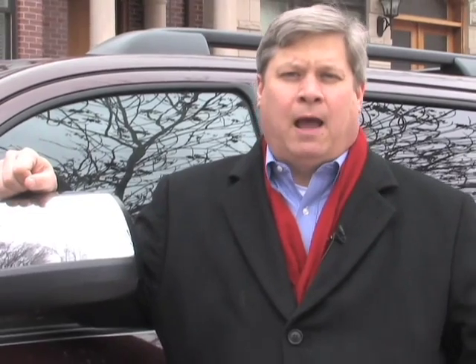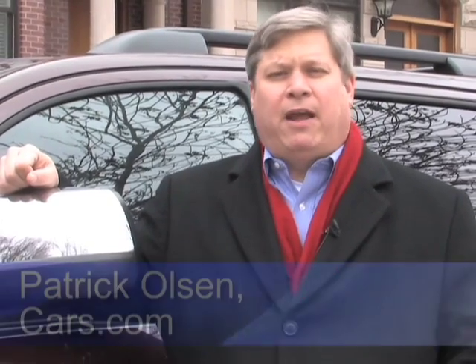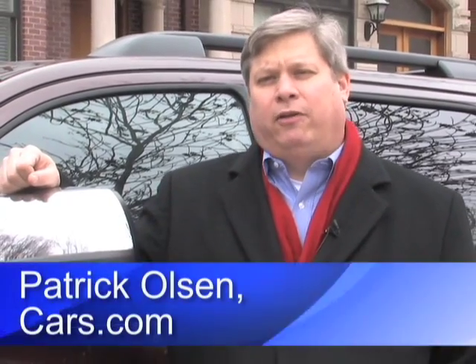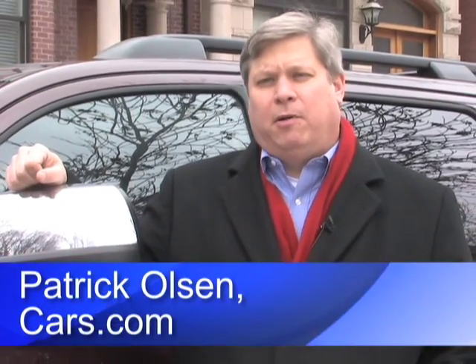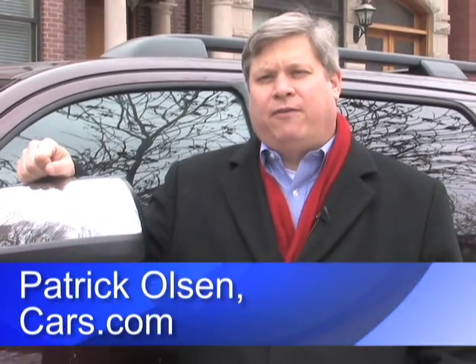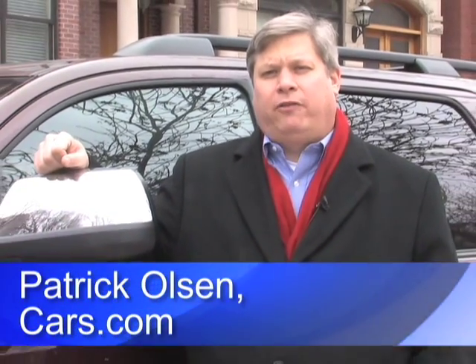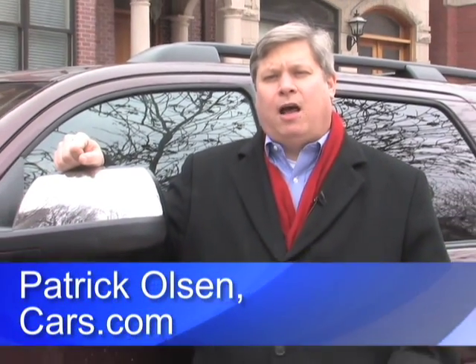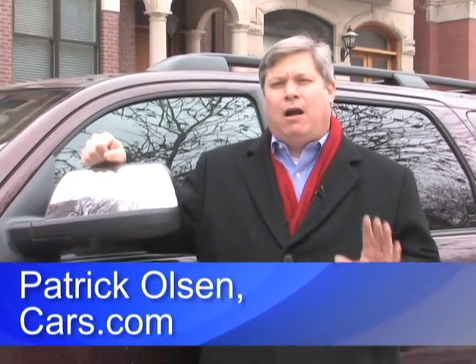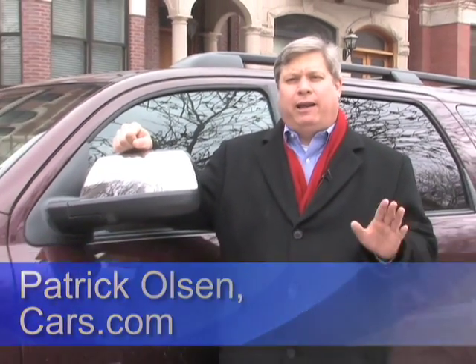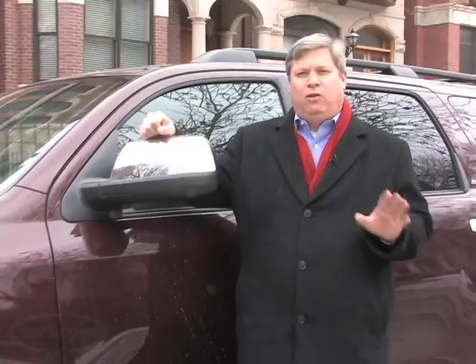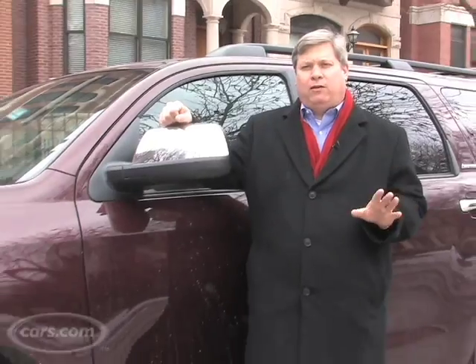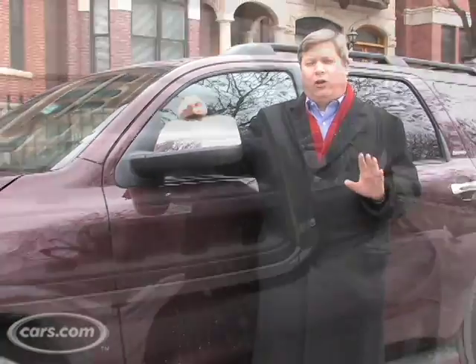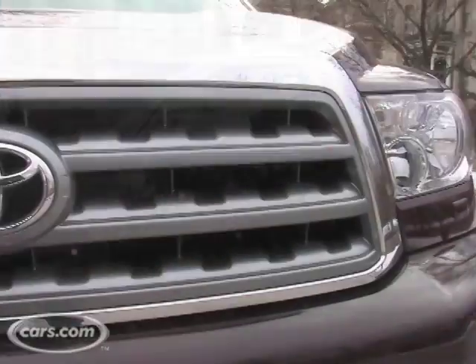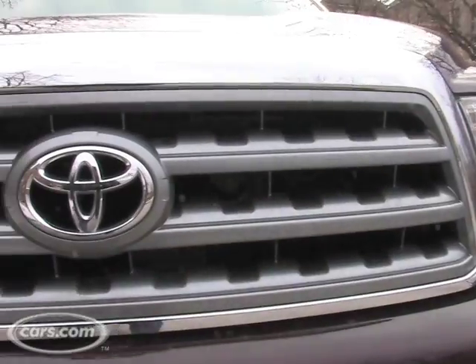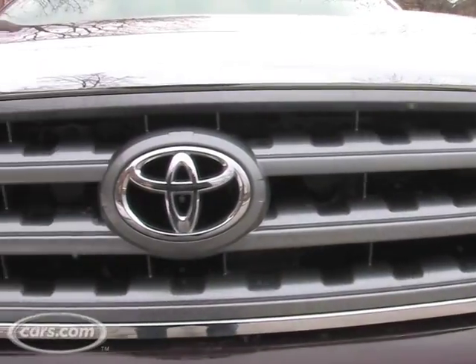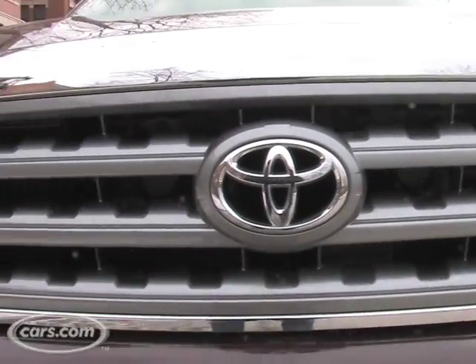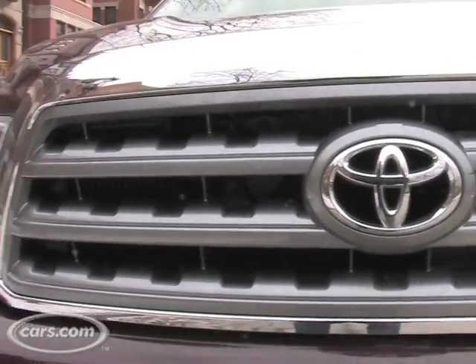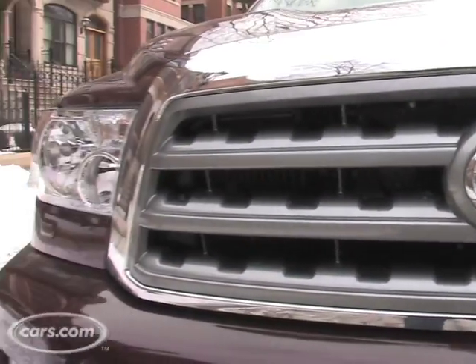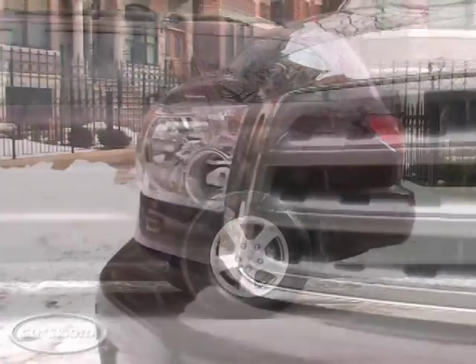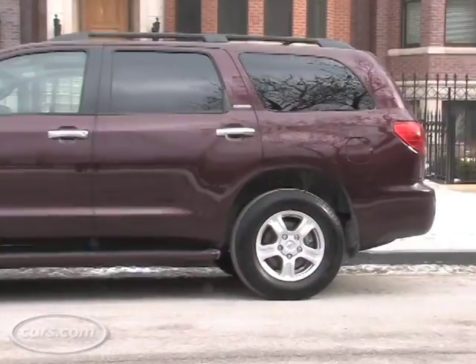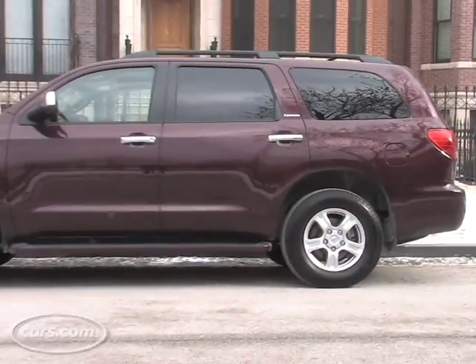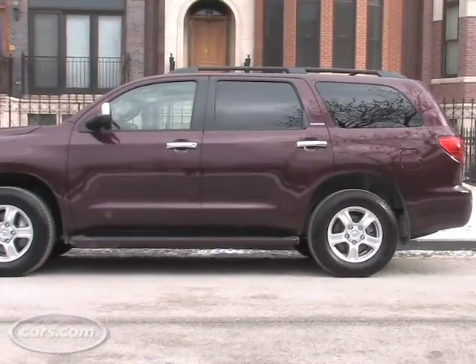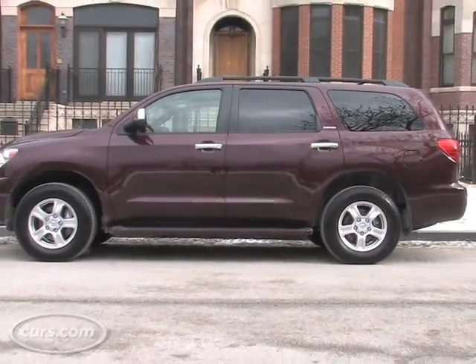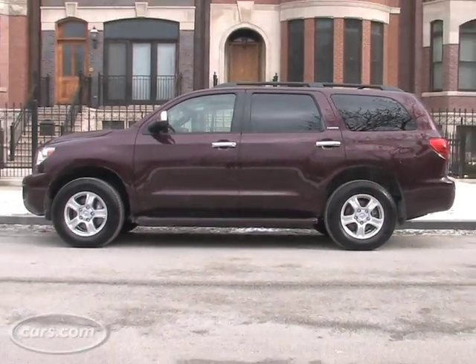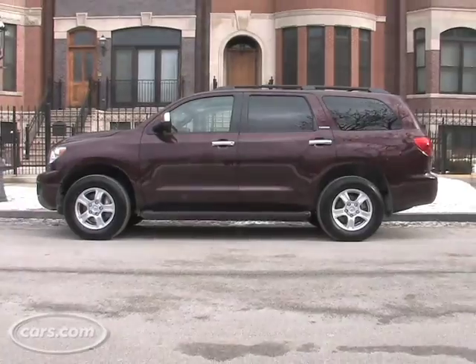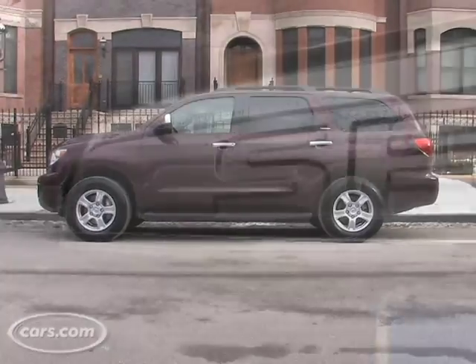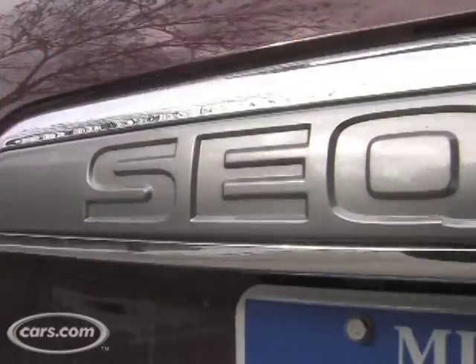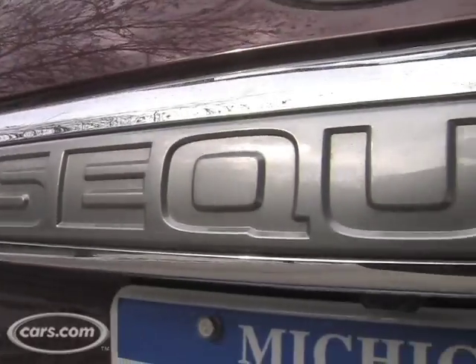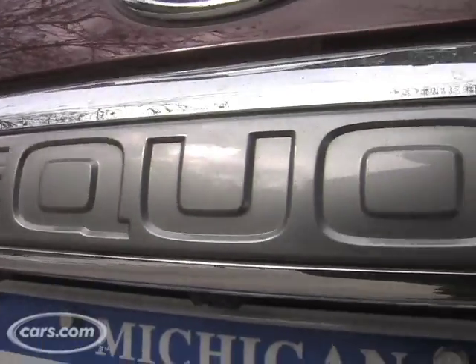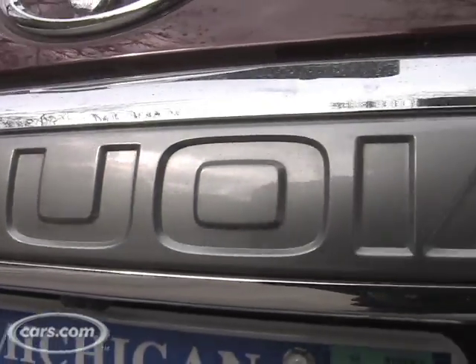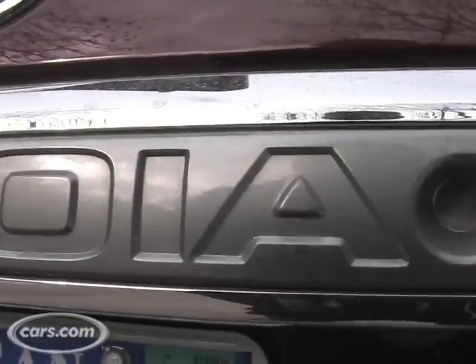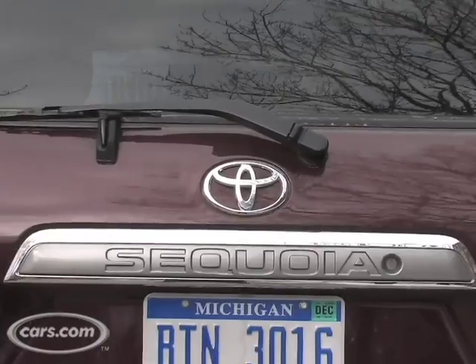Hi, I'm Patrick Olson, Suburban Dad for Cars.com, and we're out here today with the 2008 Toyota Sequoia. This car is great if you're going to take your family on a road trip. It's got lots of space, lots of room for people inside, including adults in the third row.